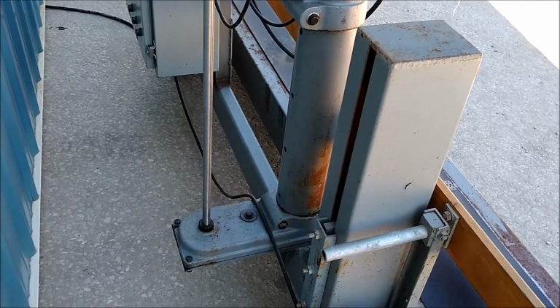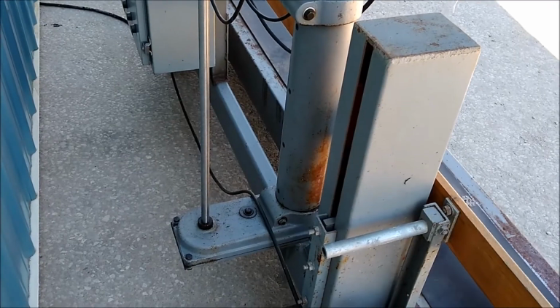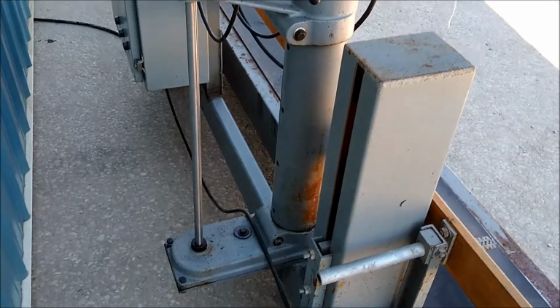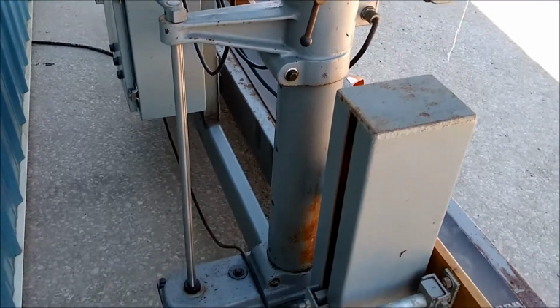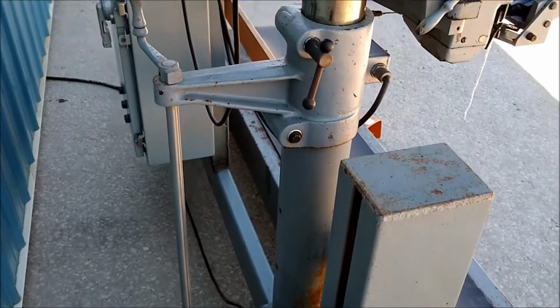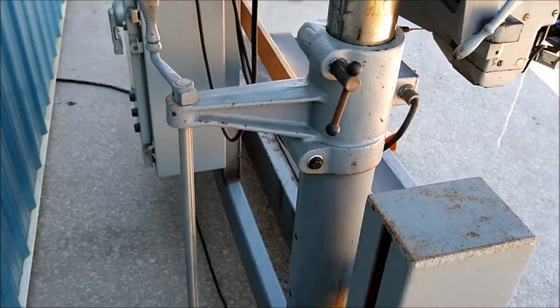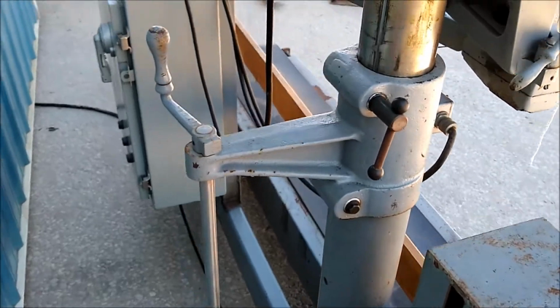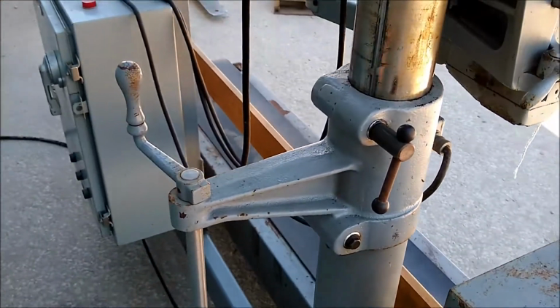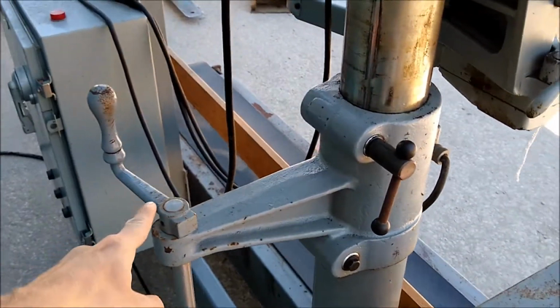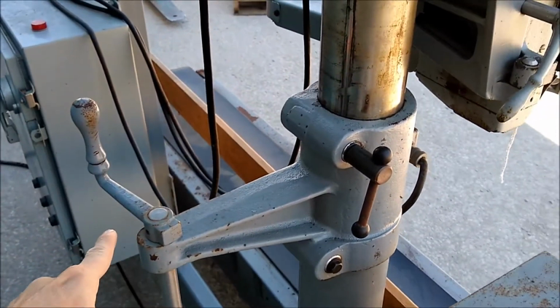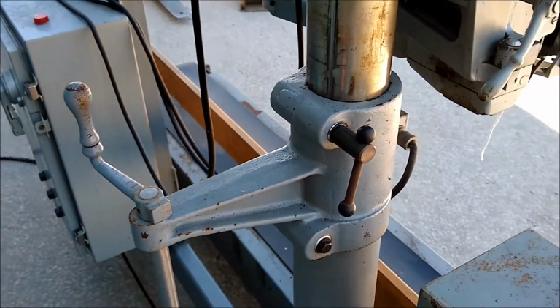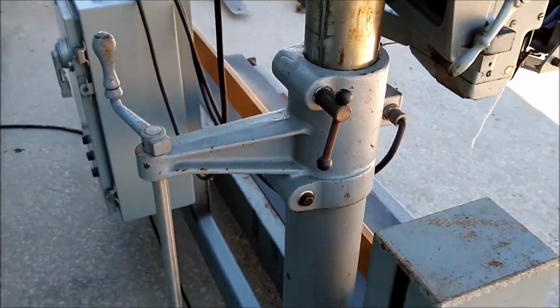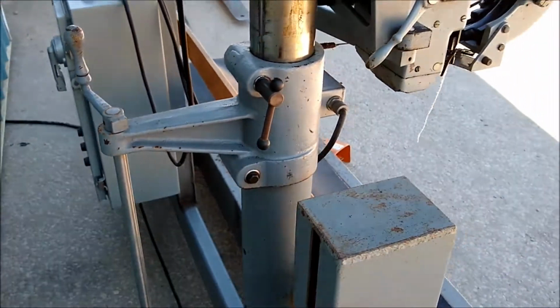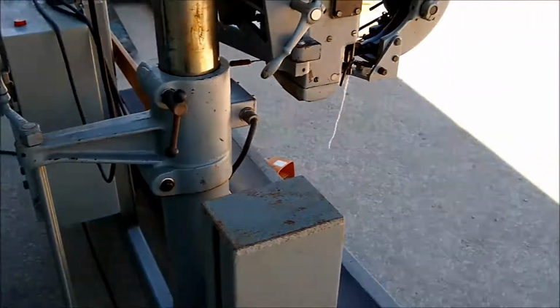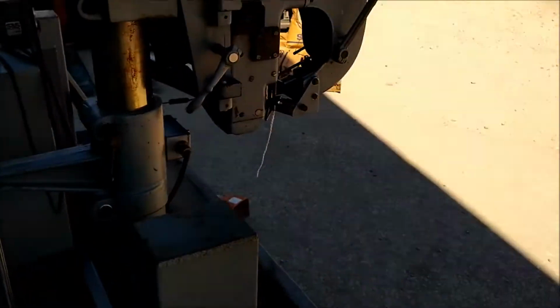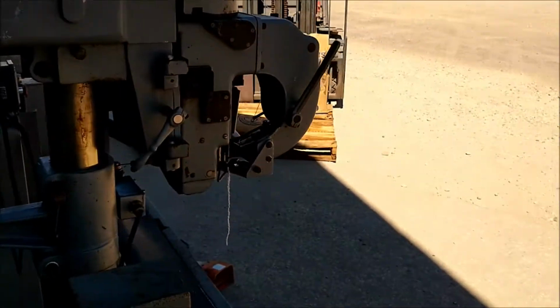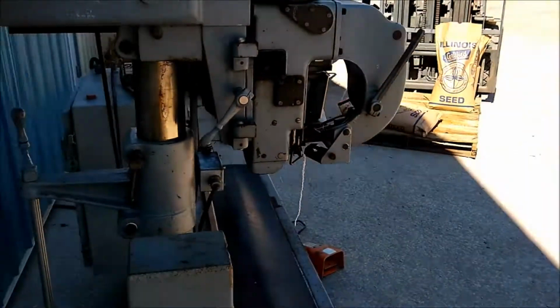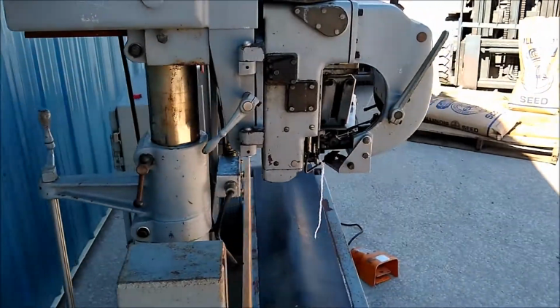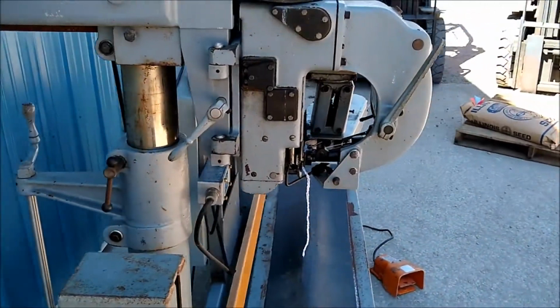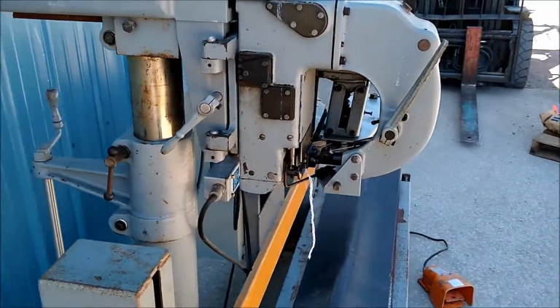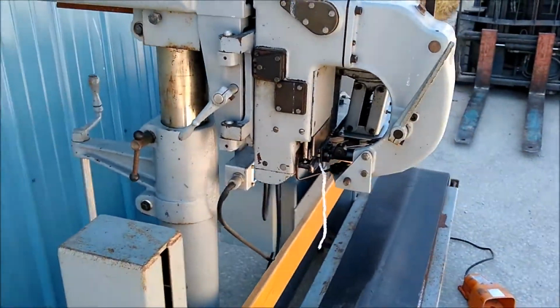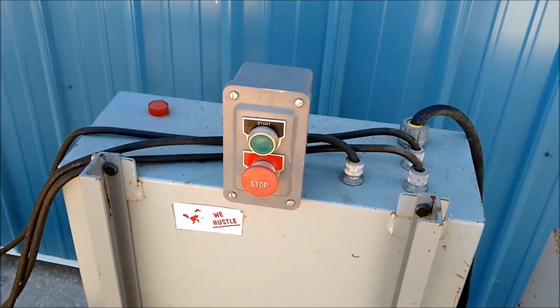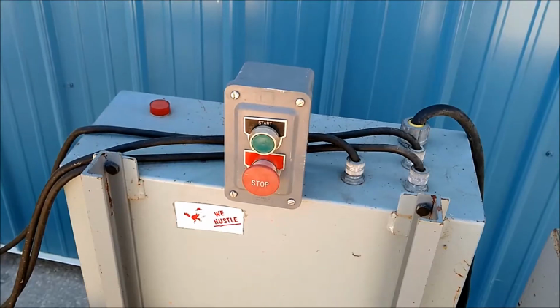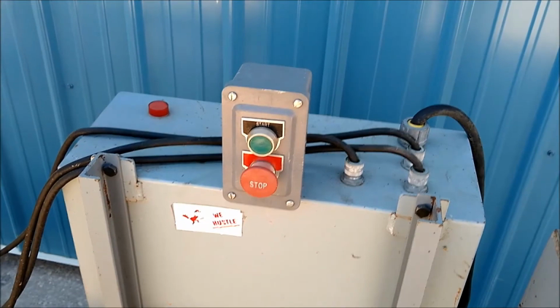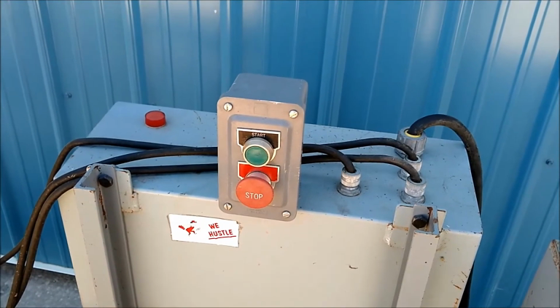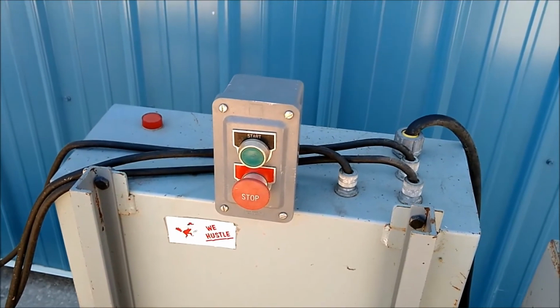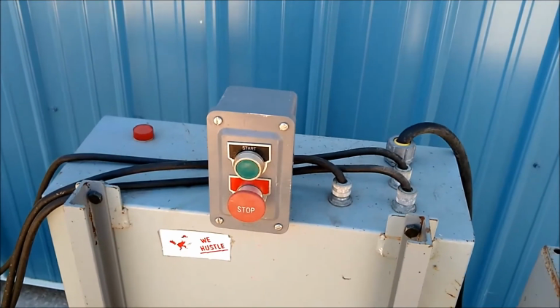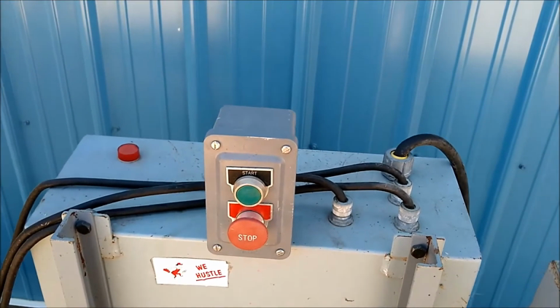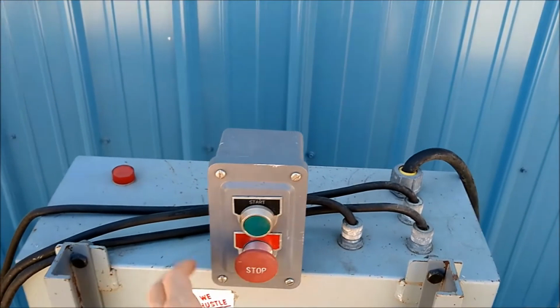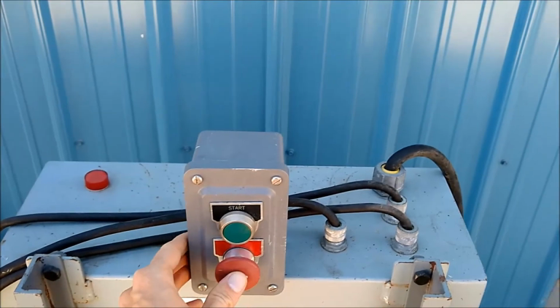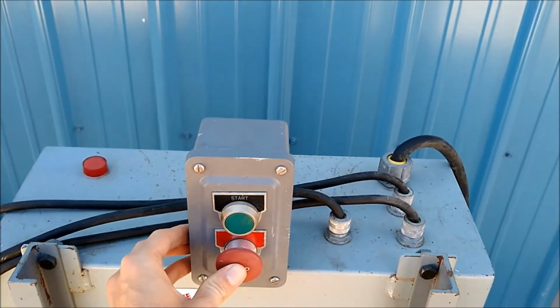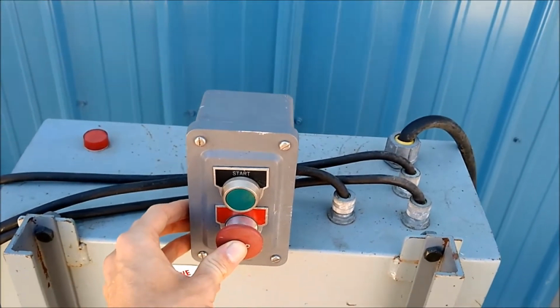The sewing pedestal is adjustable height. By simply turning this crank, you can raise and lower the sewing head. It has the start and stop switch here on top of the electrical box.